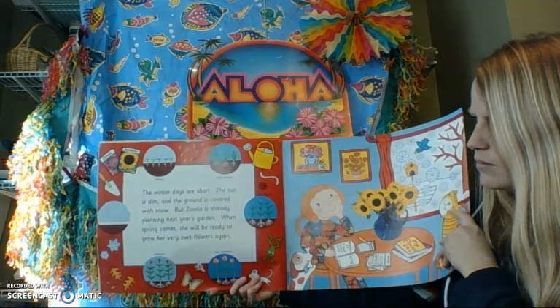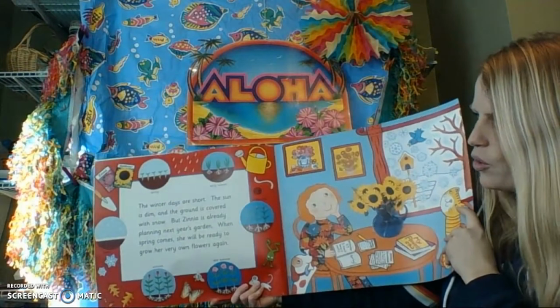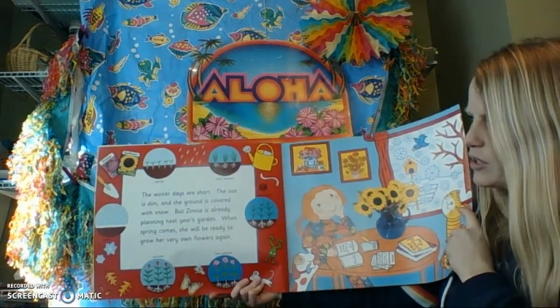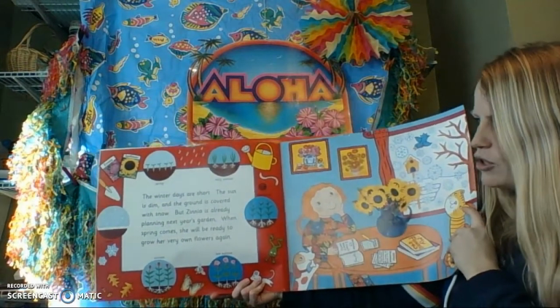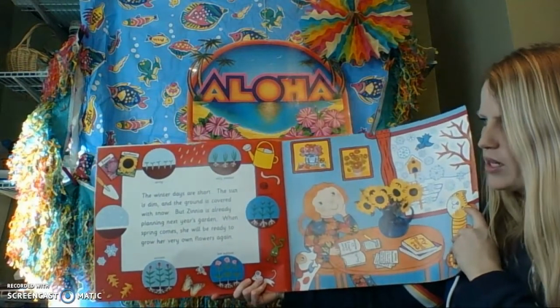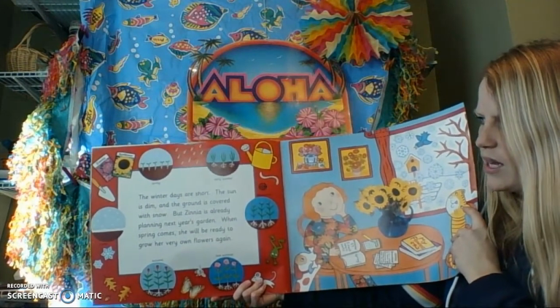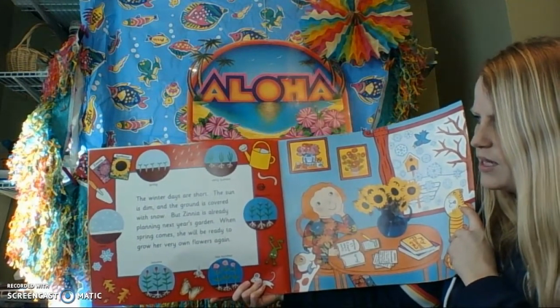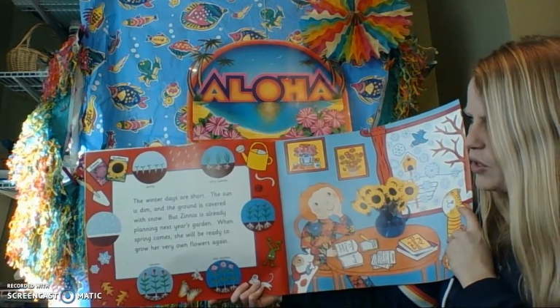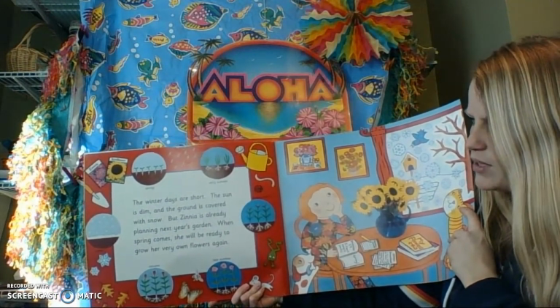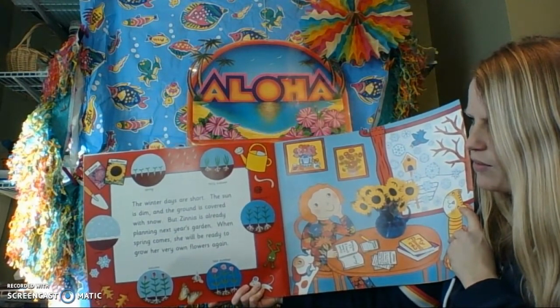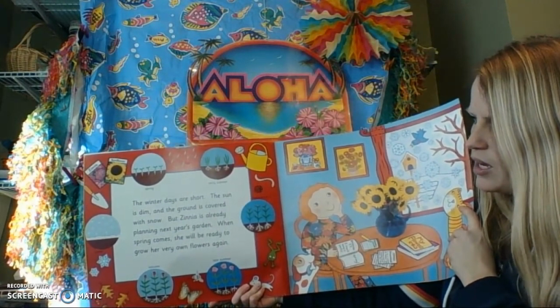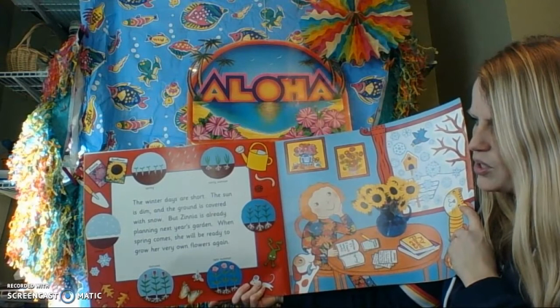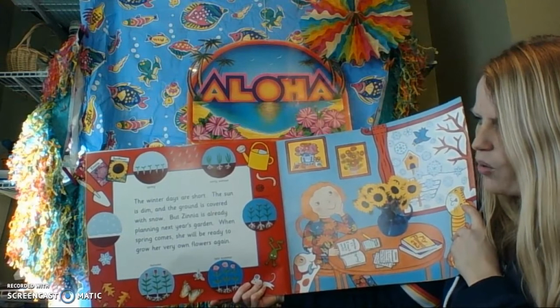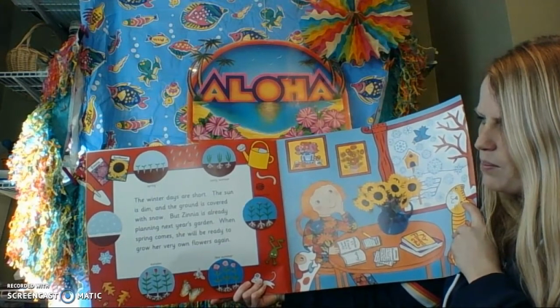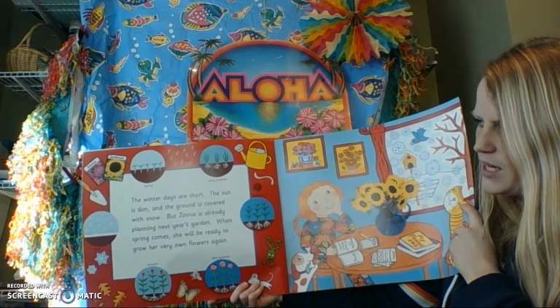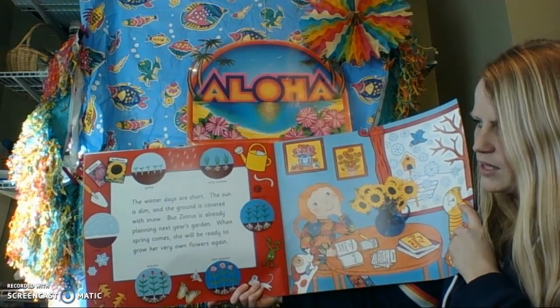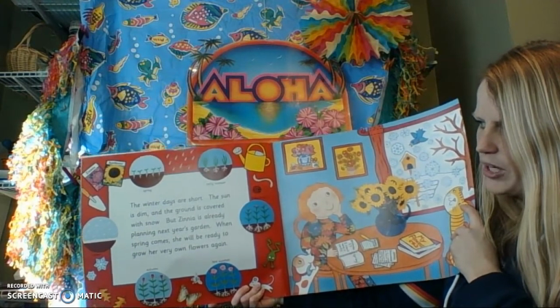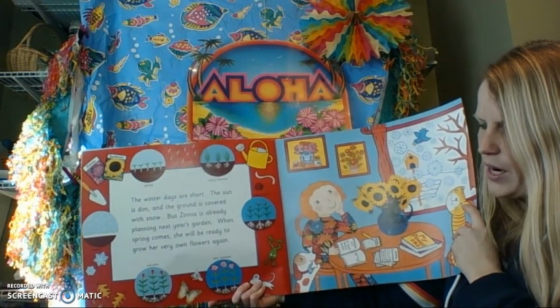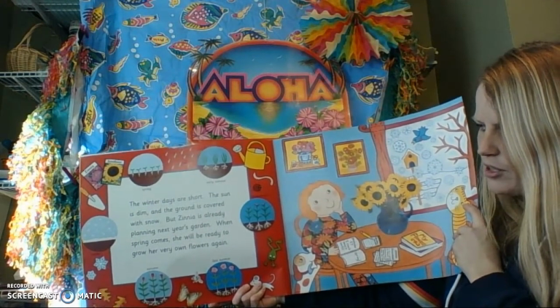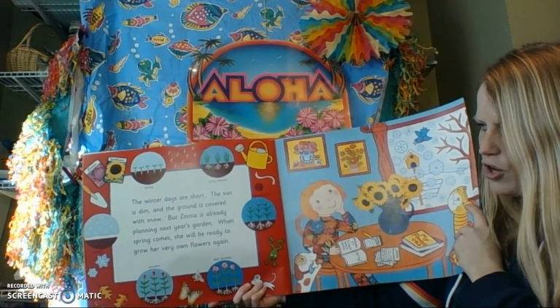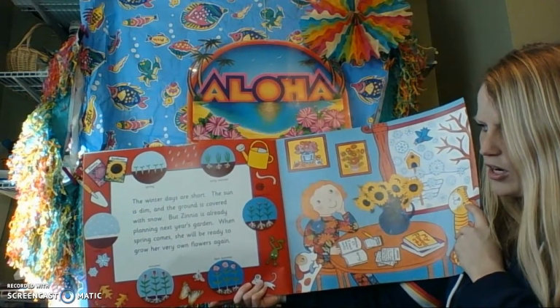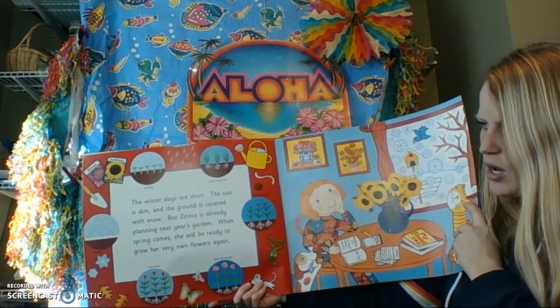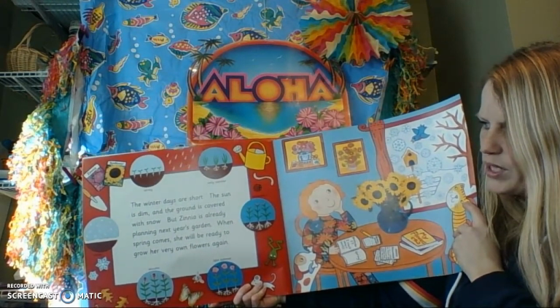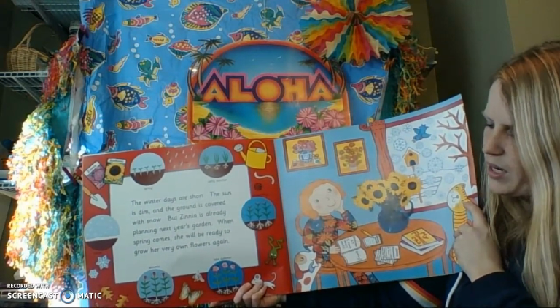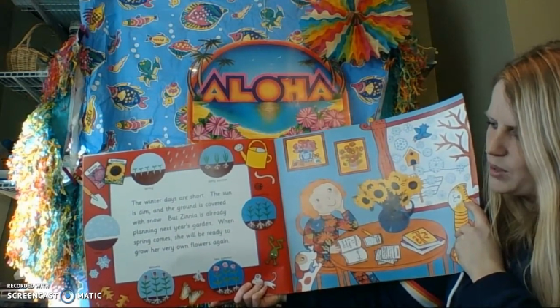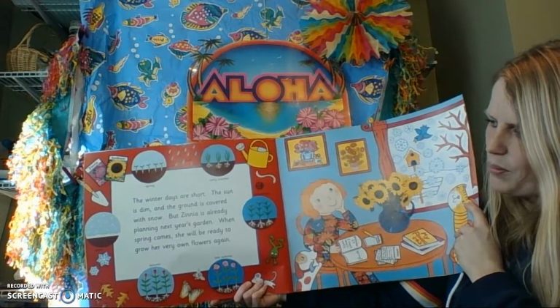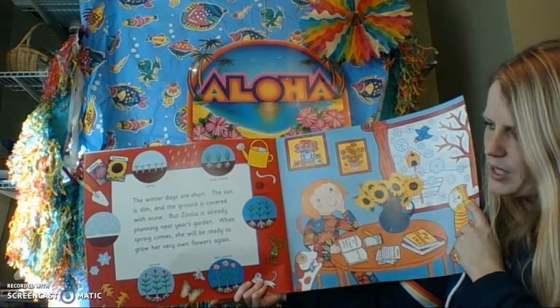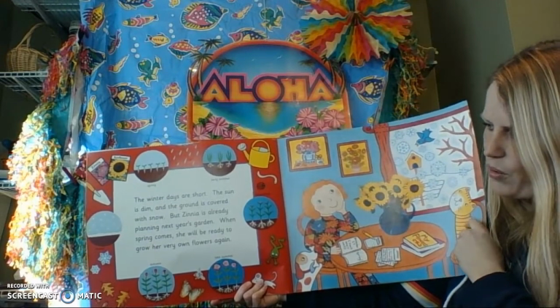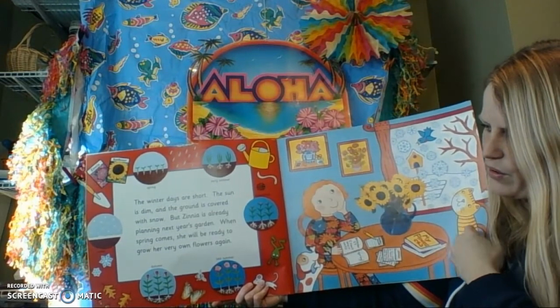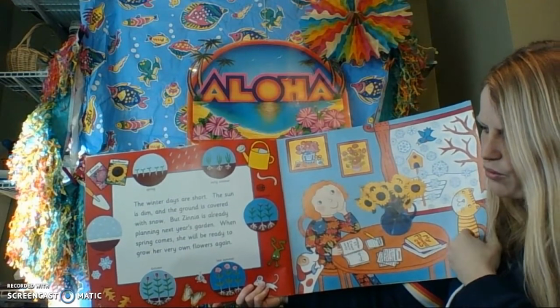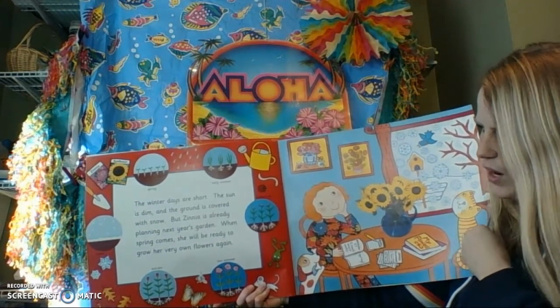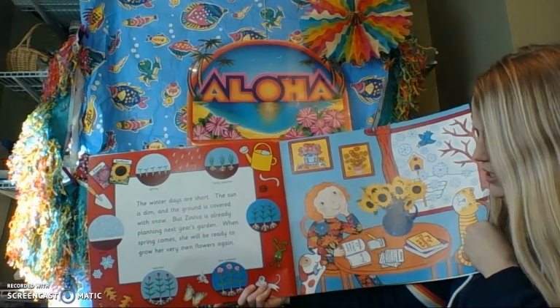The winter days are short, the sun is dim, and the ground is covered with snow. But Zinnia is already planning next year's garden. When spring comes, she will be ready to grow her very own flowers again.